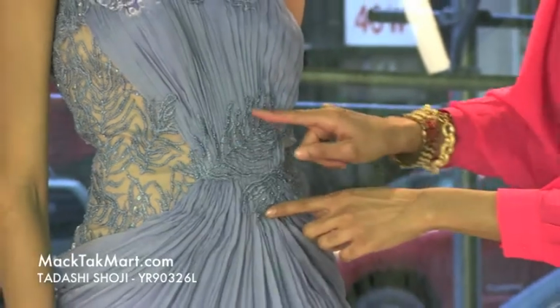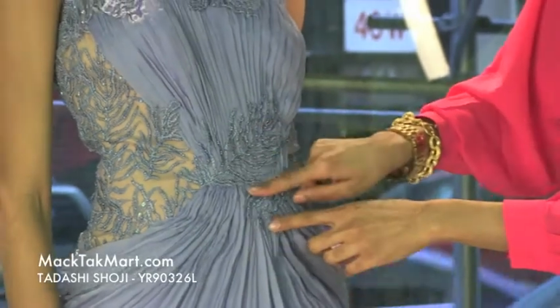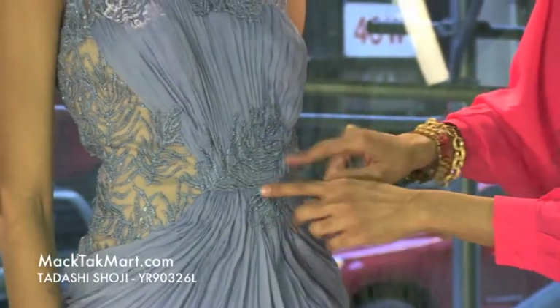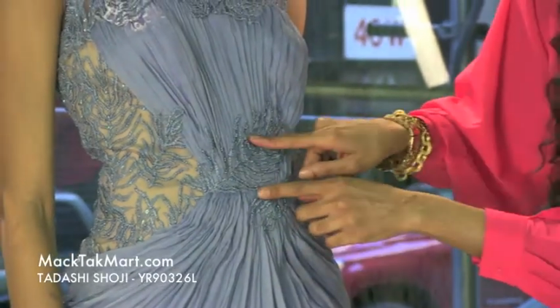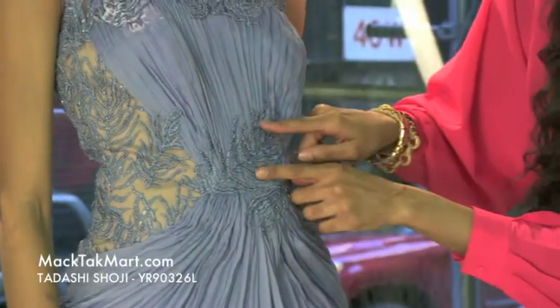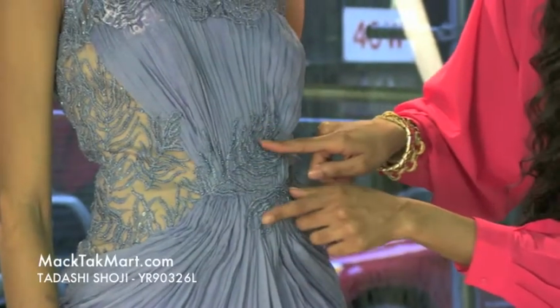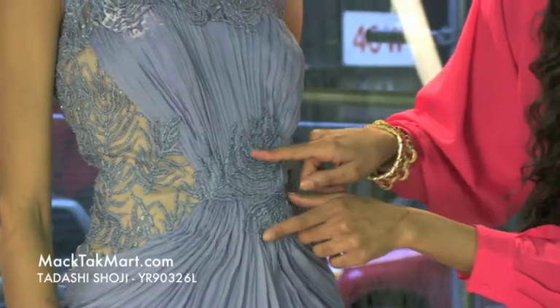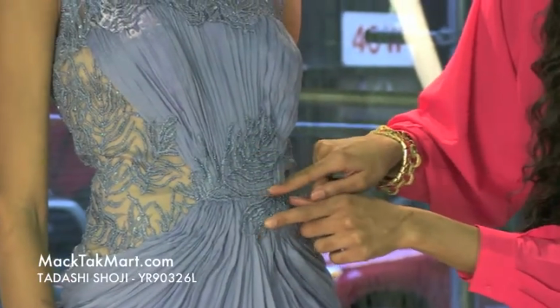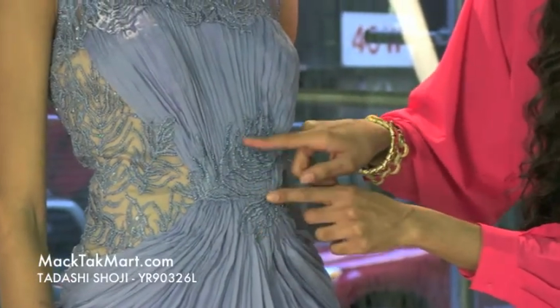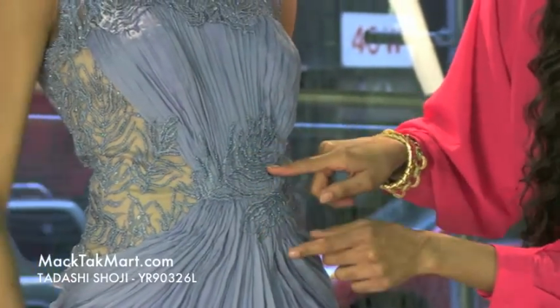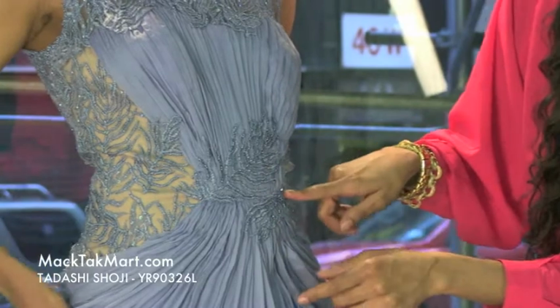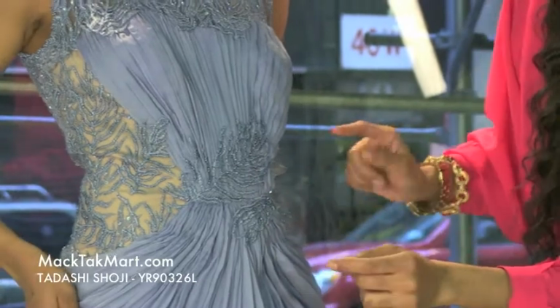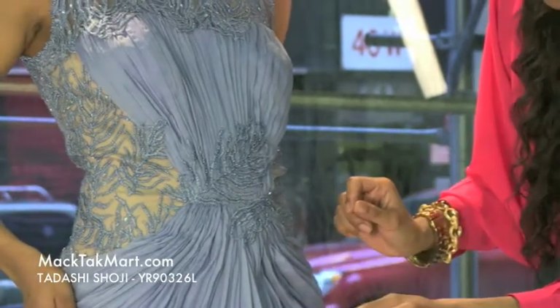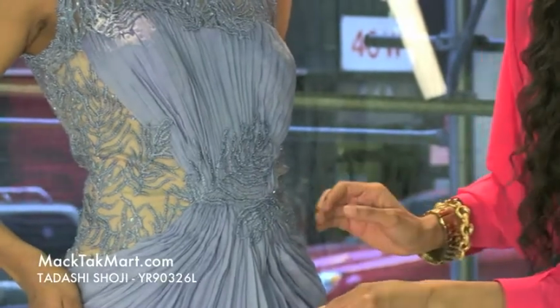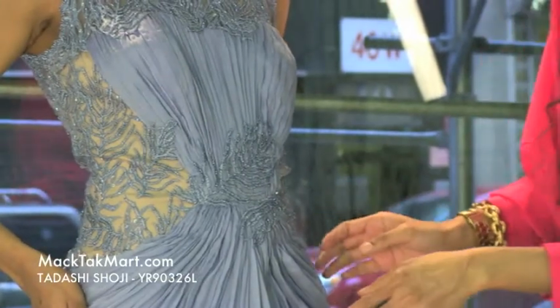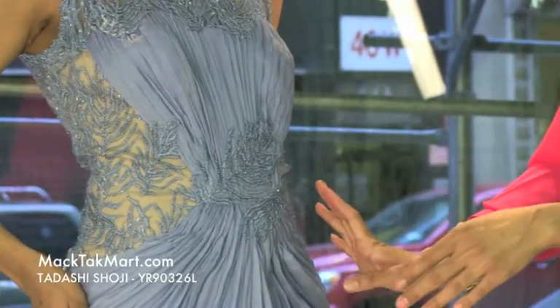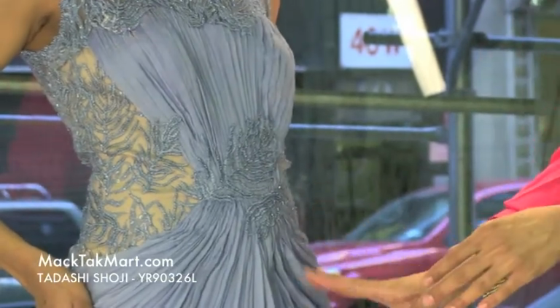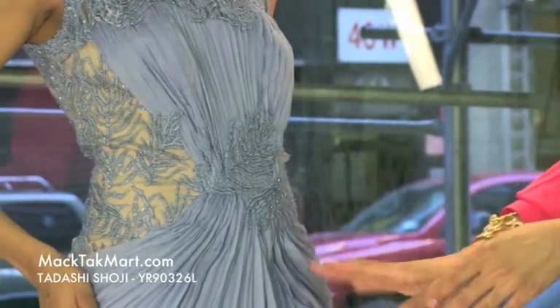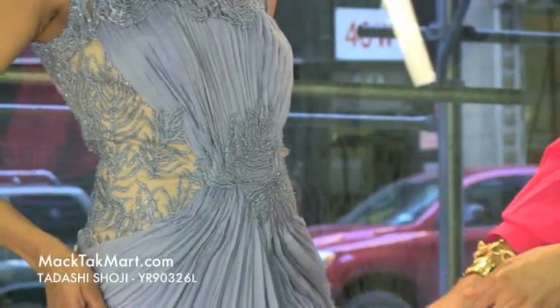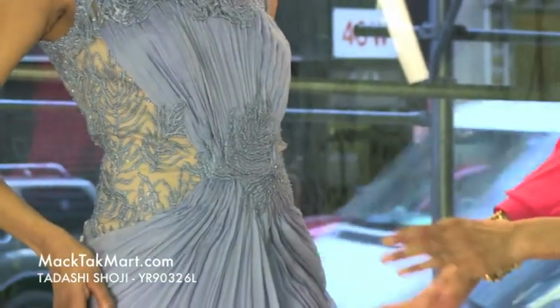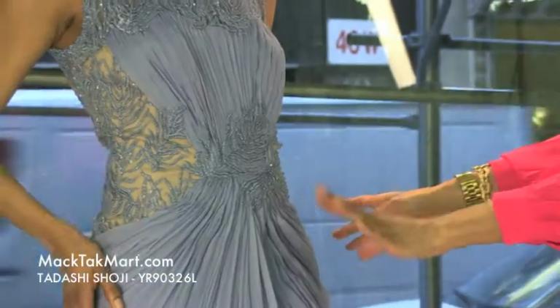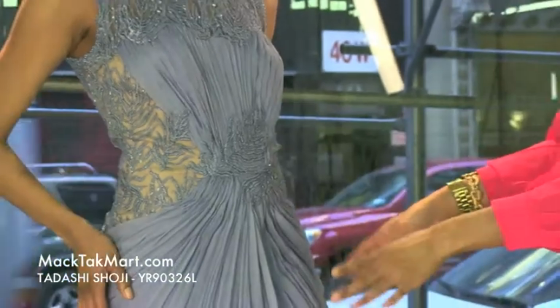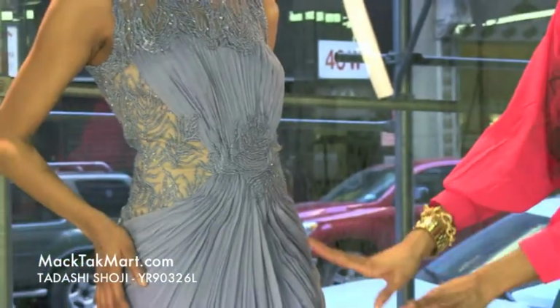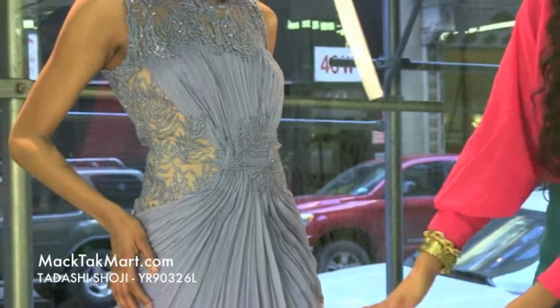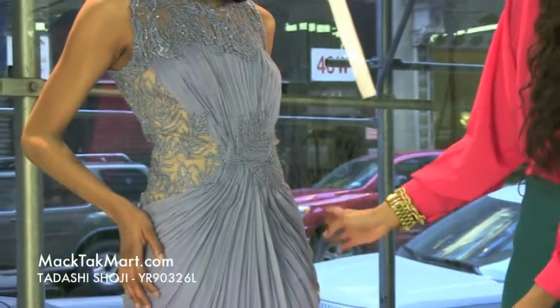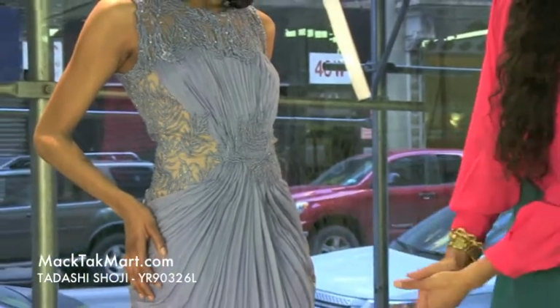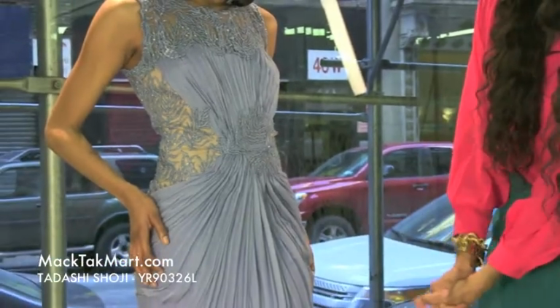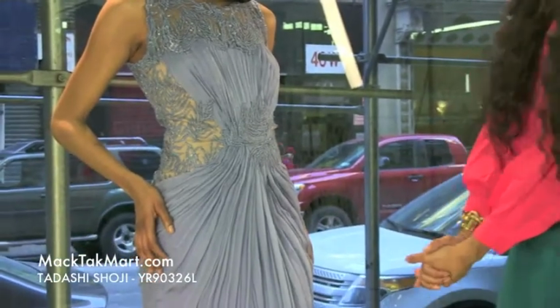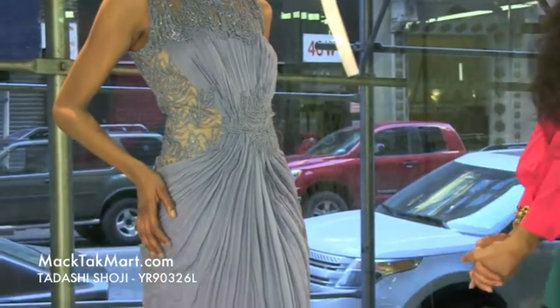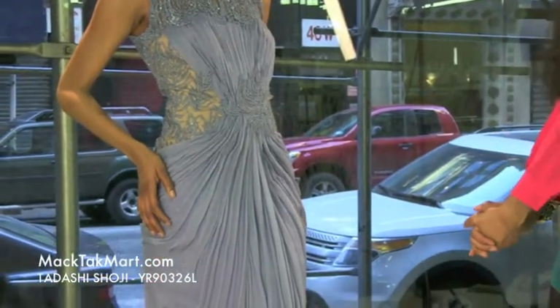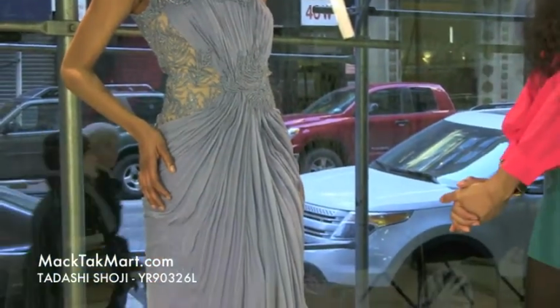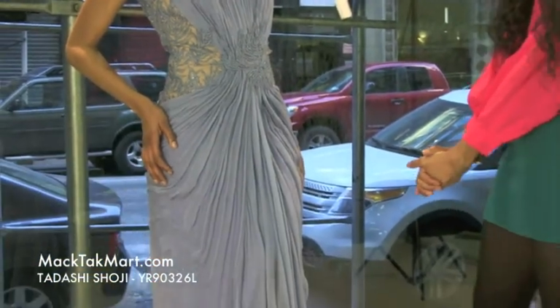You see a nice bit of beading work and very beautiful sequins and patterning. This silk chiffon material is absolutely gorgeous.